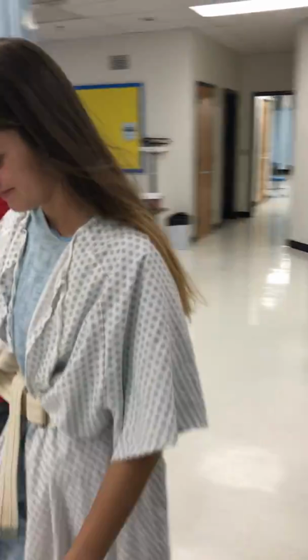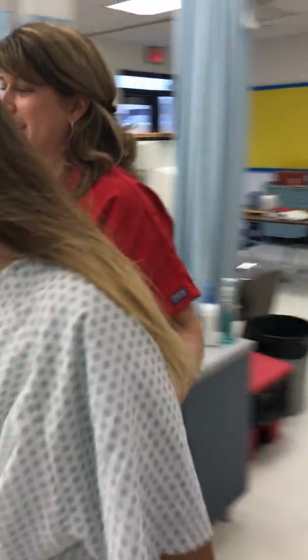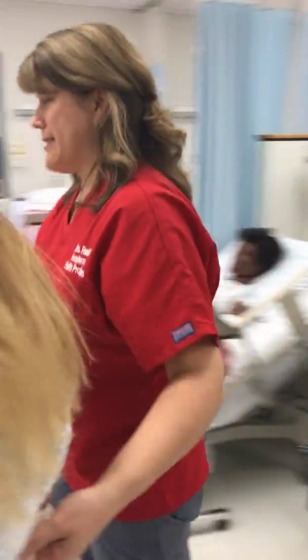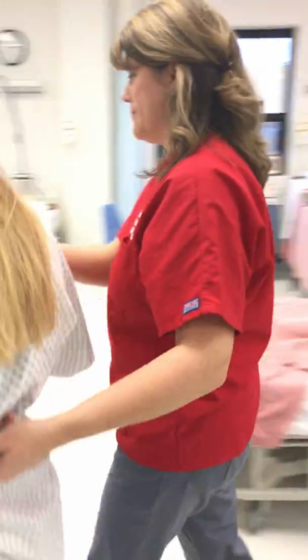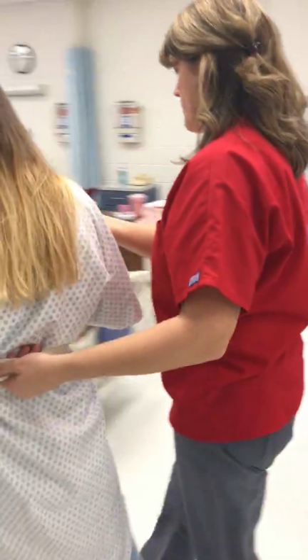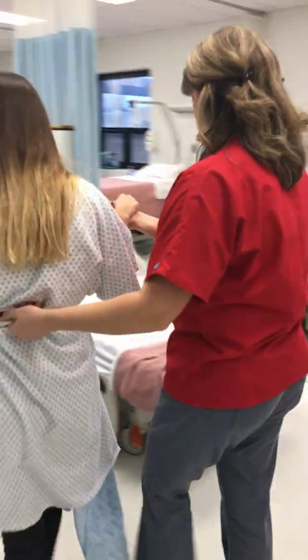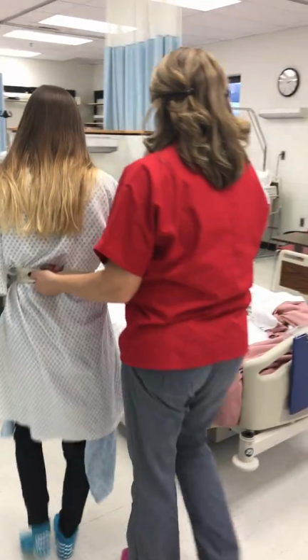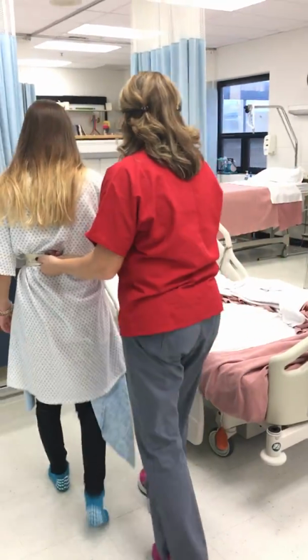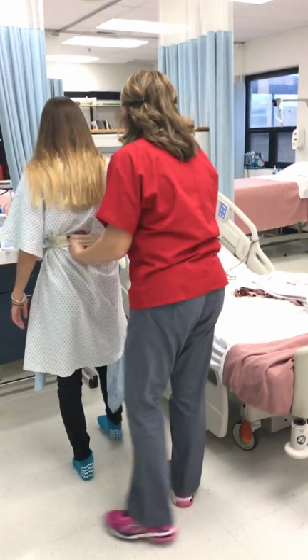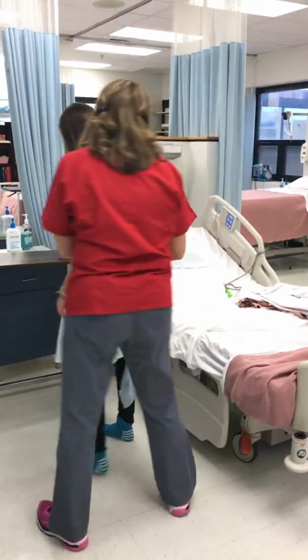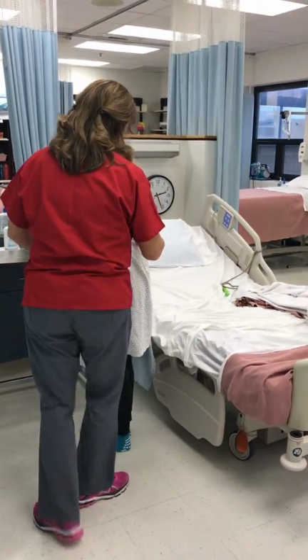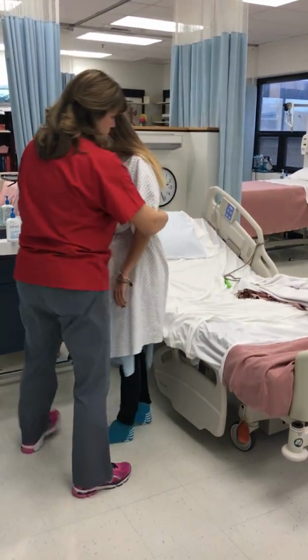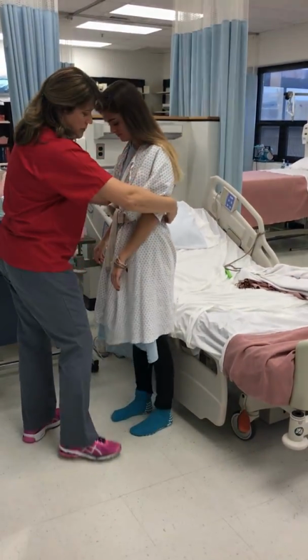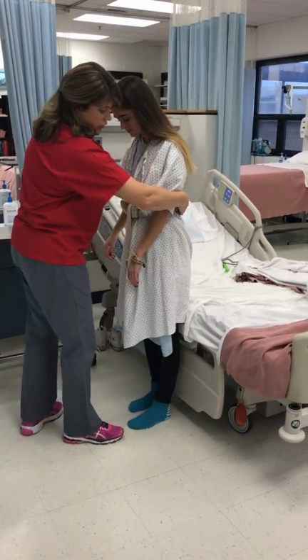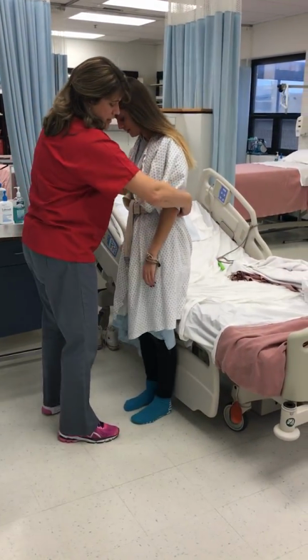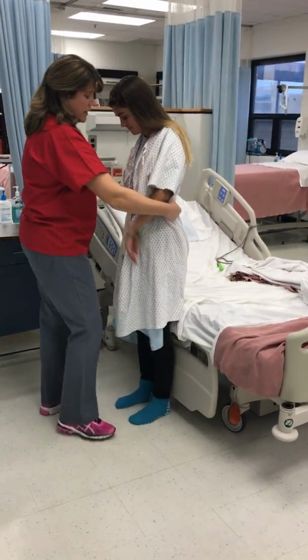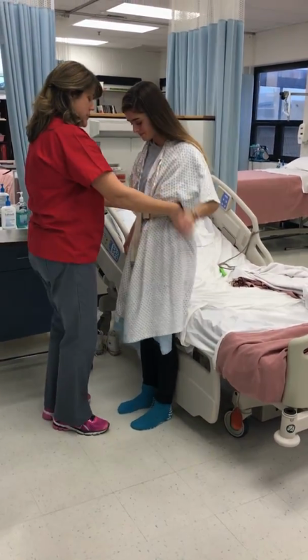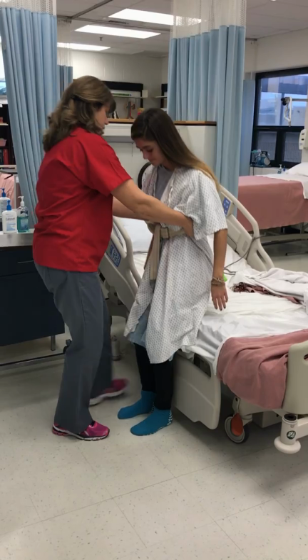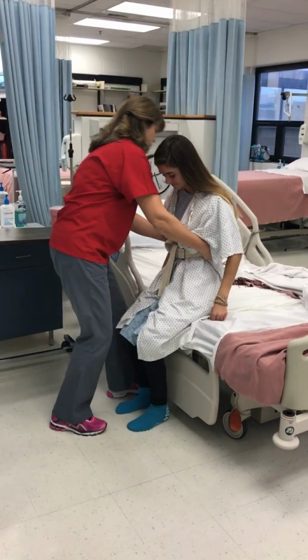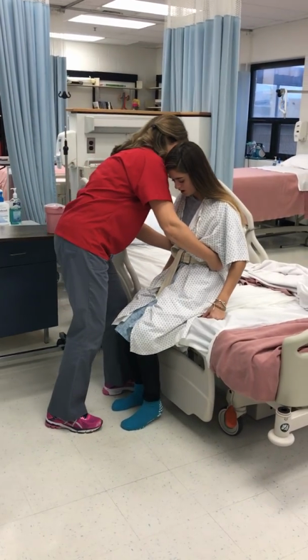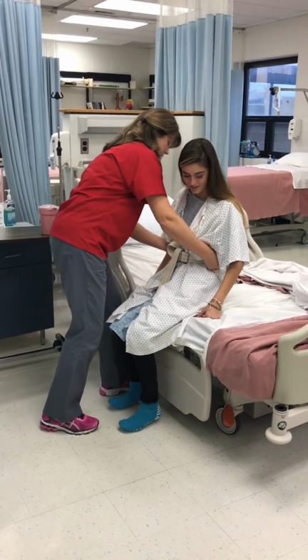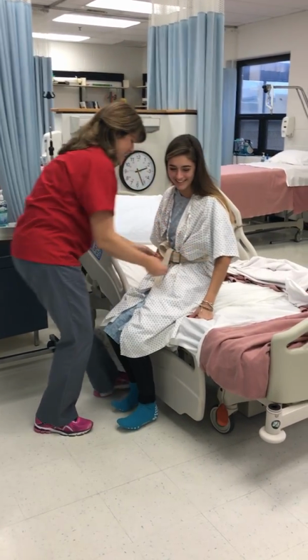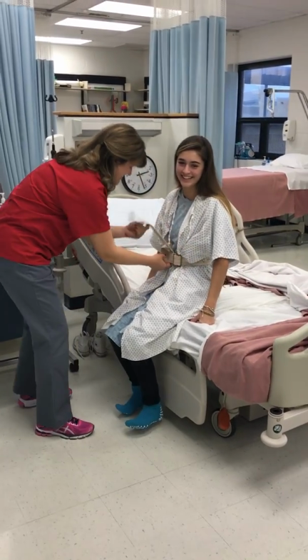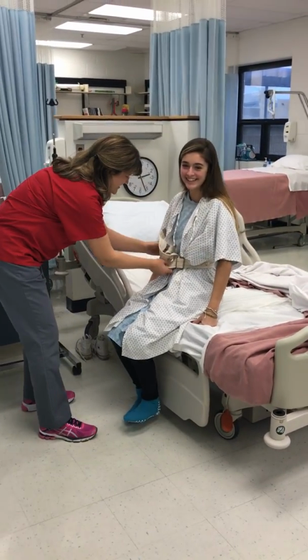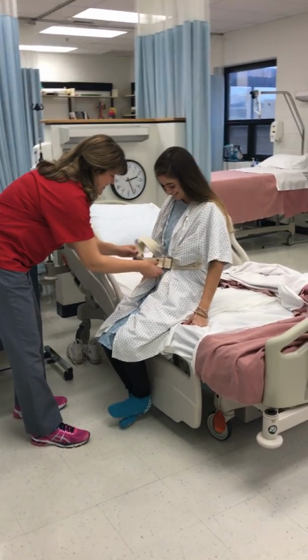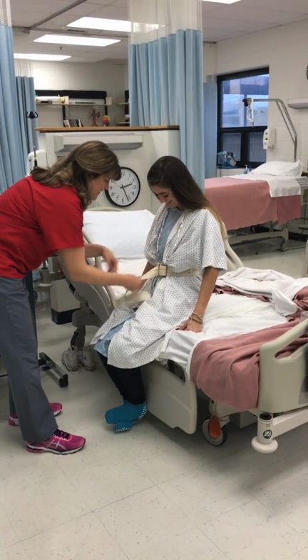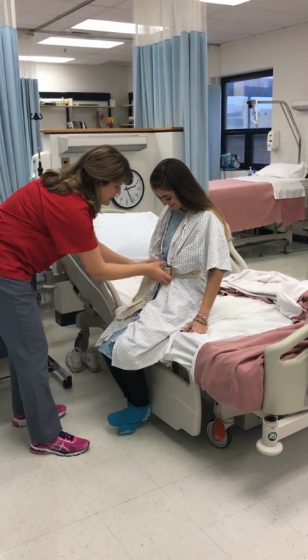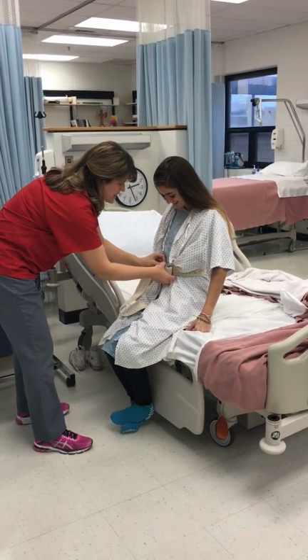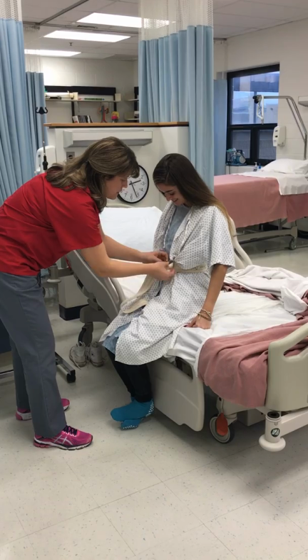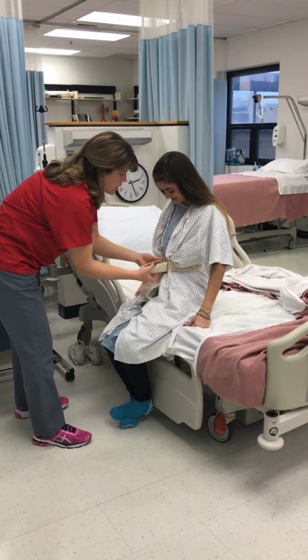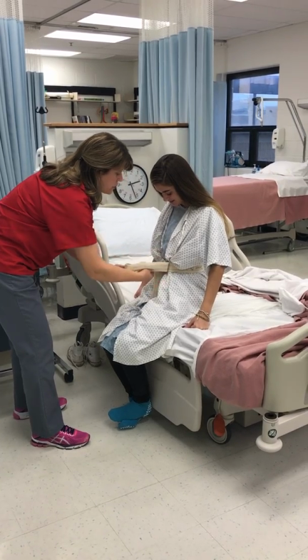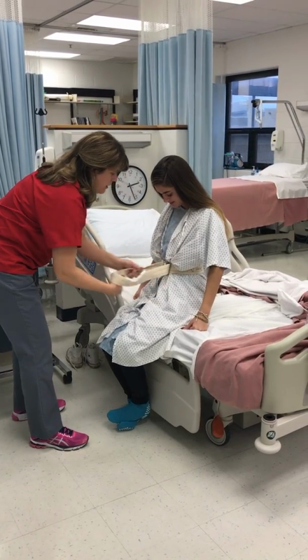Let's go ahead and get you back to bed. Alright, you can turn. Do you feel the bed on the back of your legs? Go ahead and have a seat on the count of three. One, two, three. Let me get this gait belt off so you're more comfortable lying in bed.